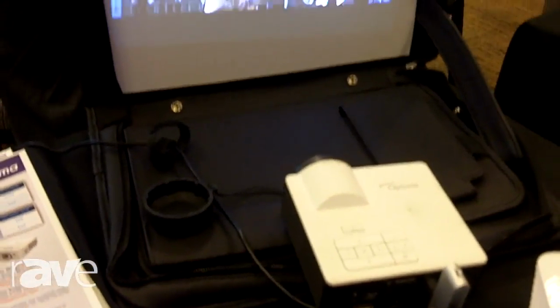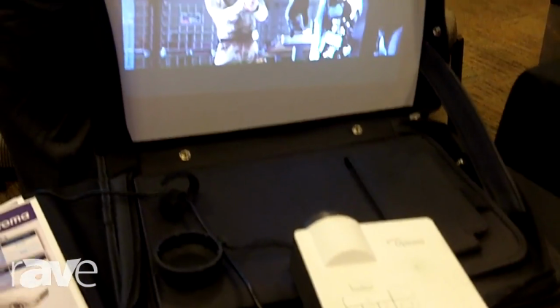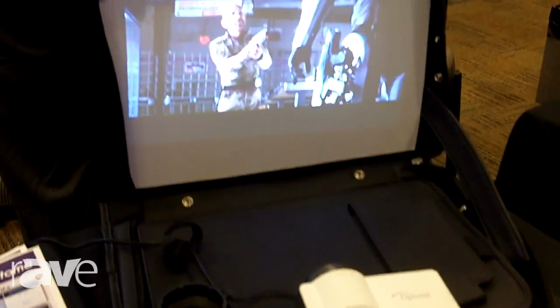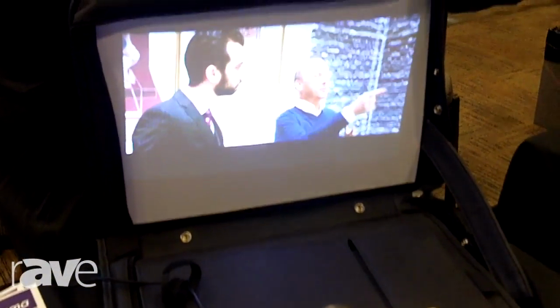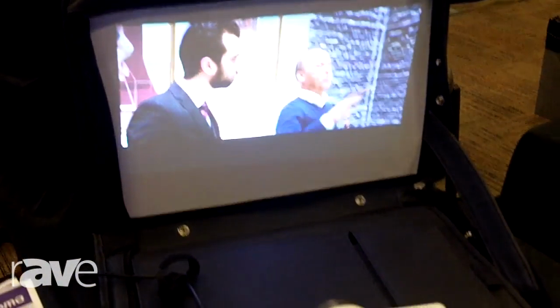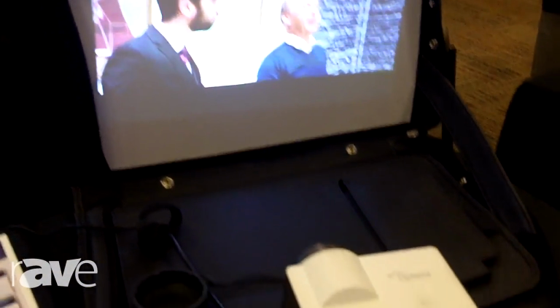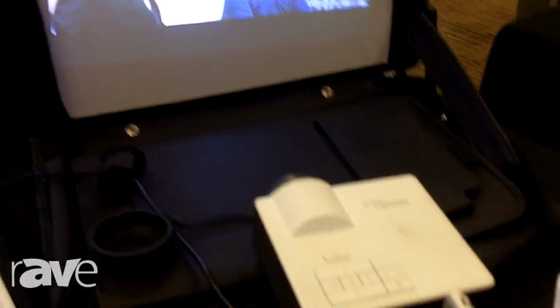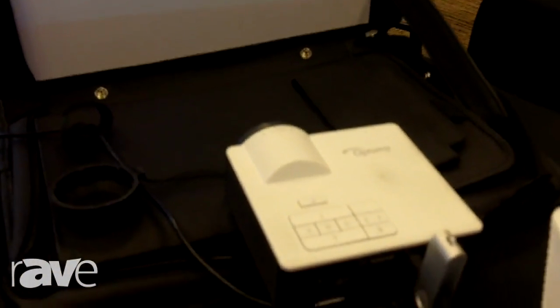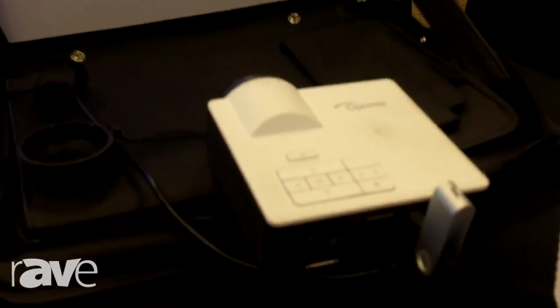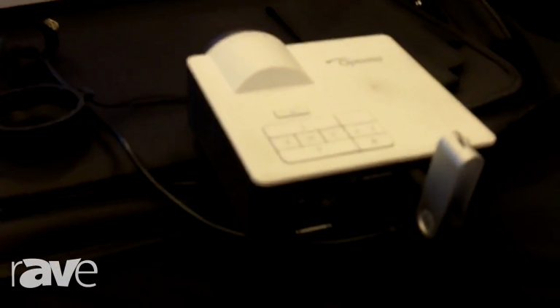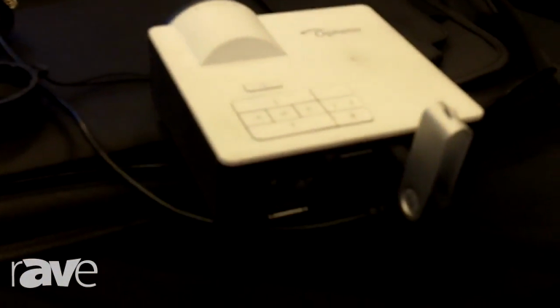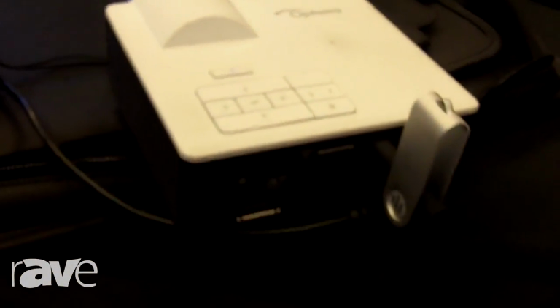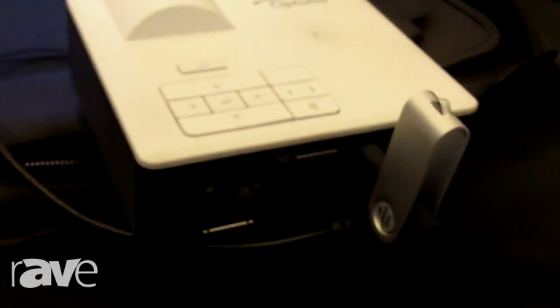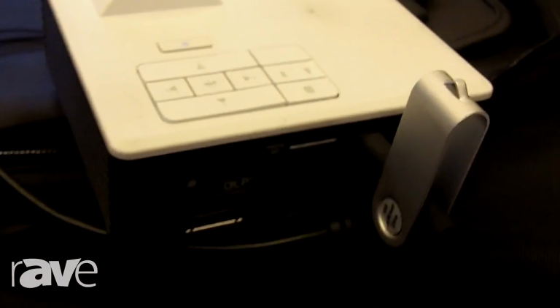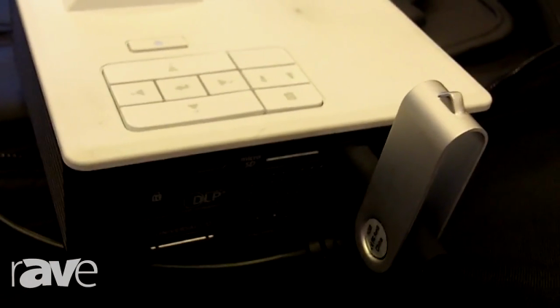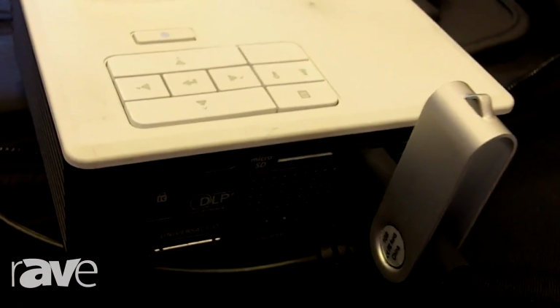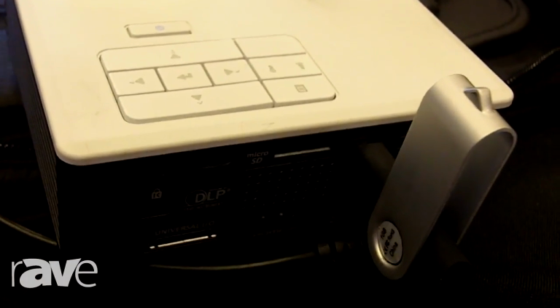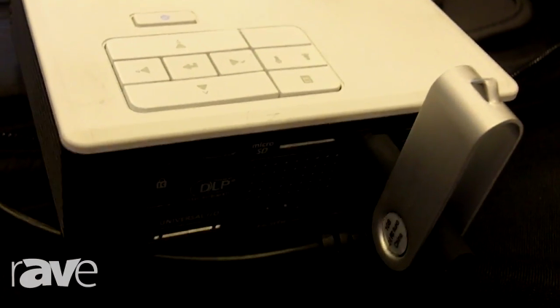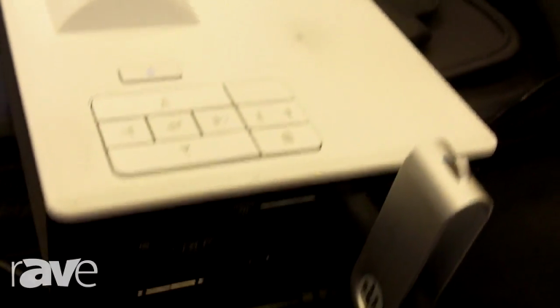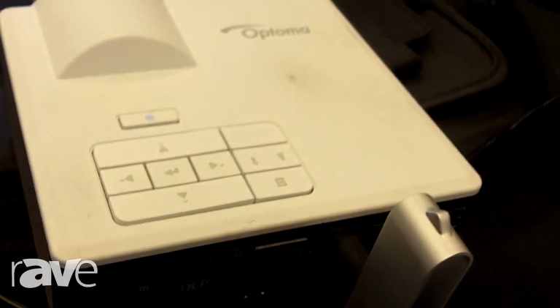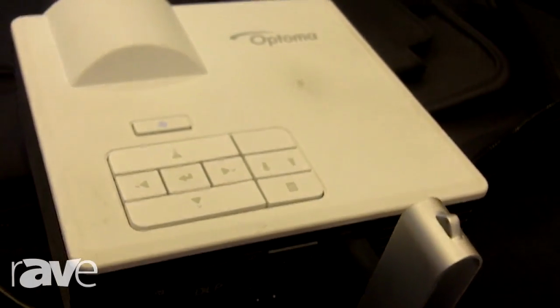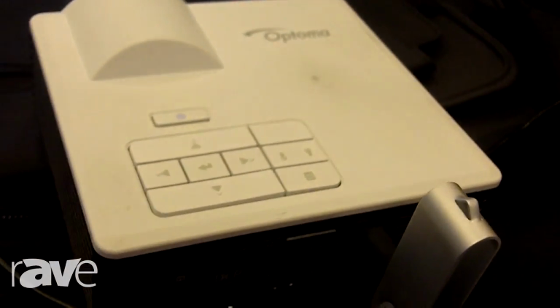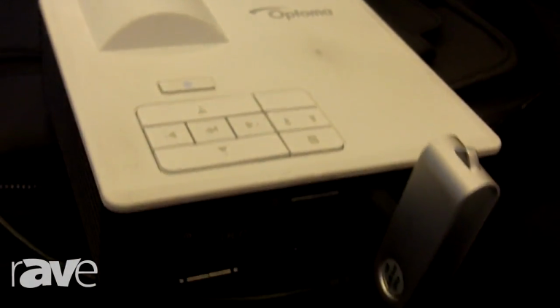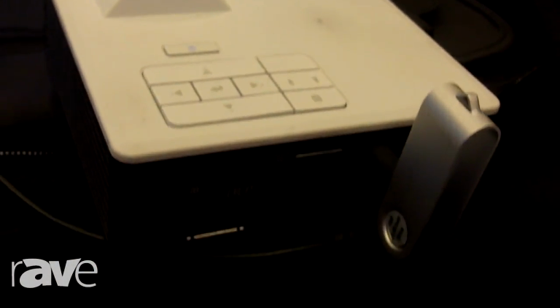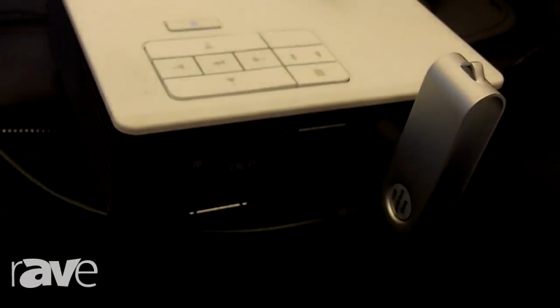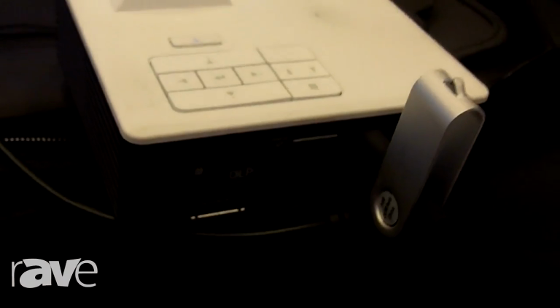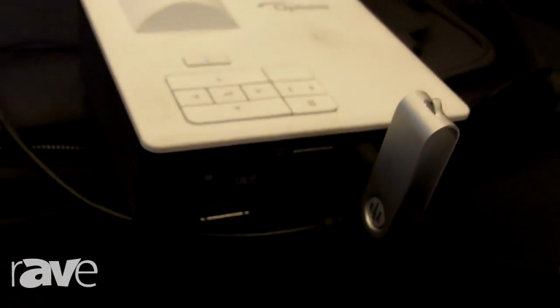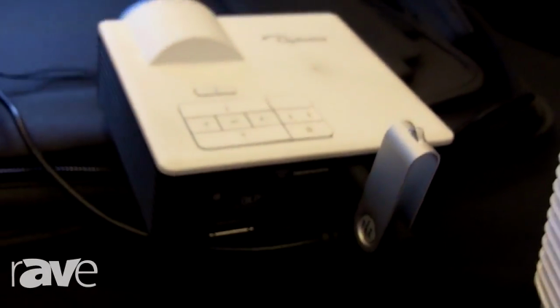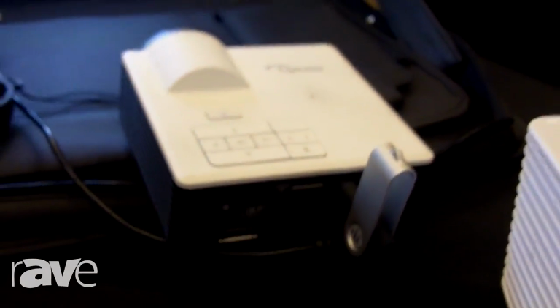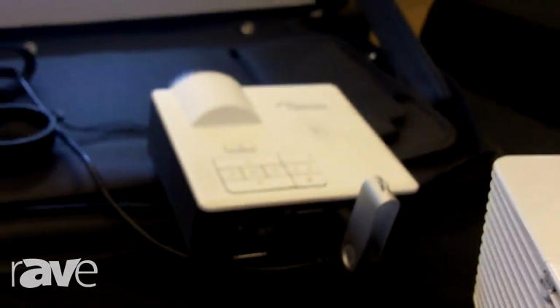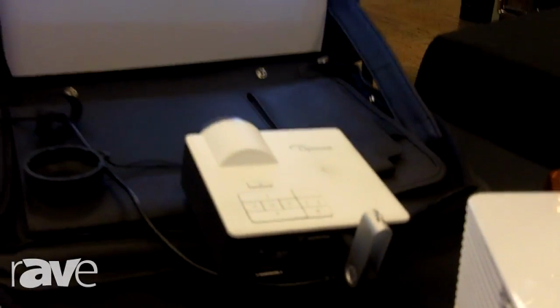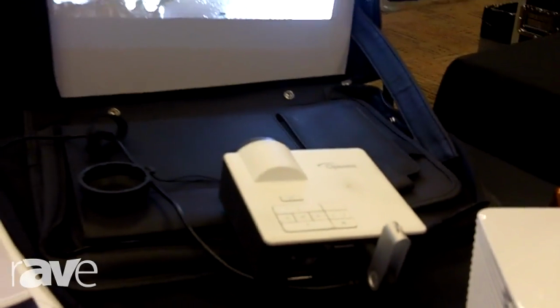It has built-in slots for SD card and USB drive. It allows you to open up those files with the built-in office viewer so you can show your PDFs, your videos, your Excel, PowerPoint slides on the fly.